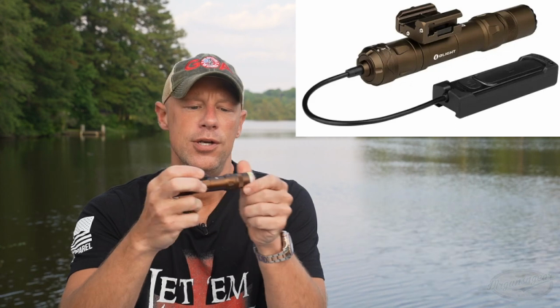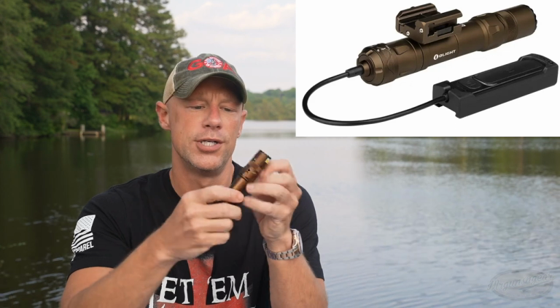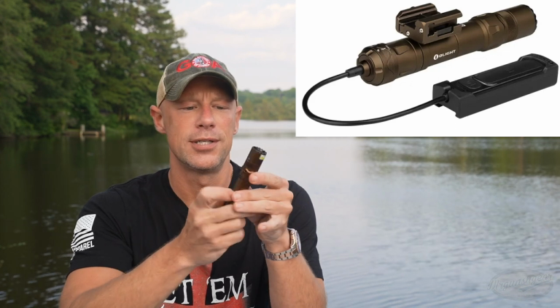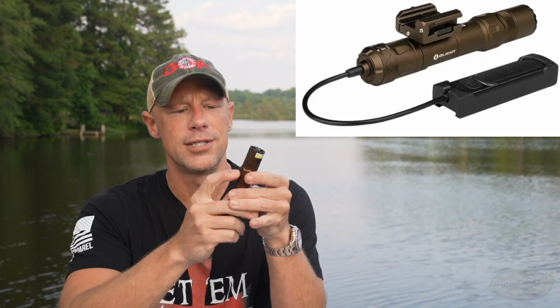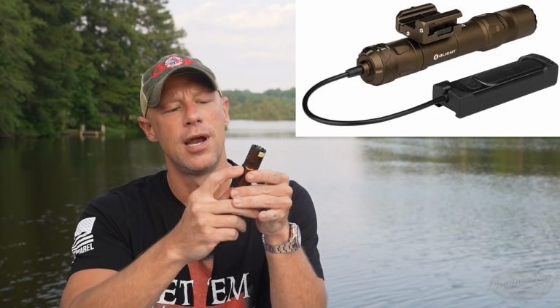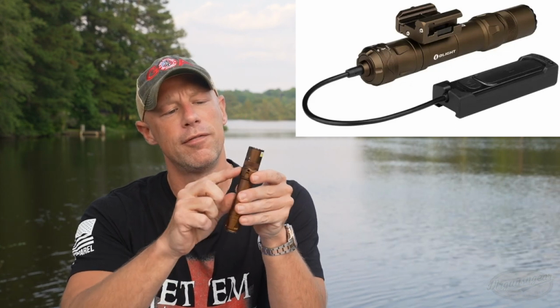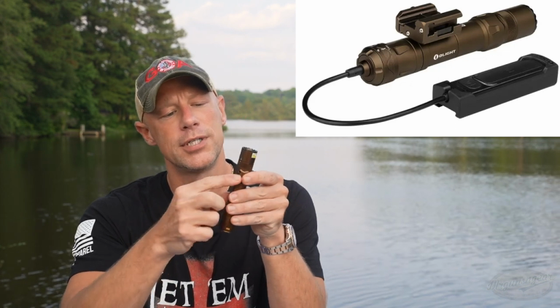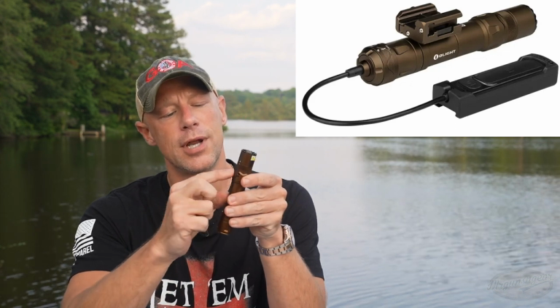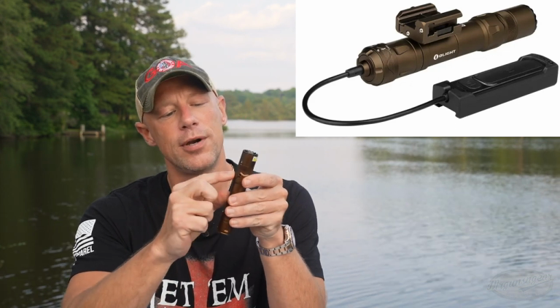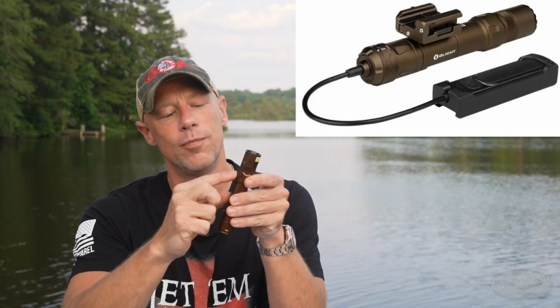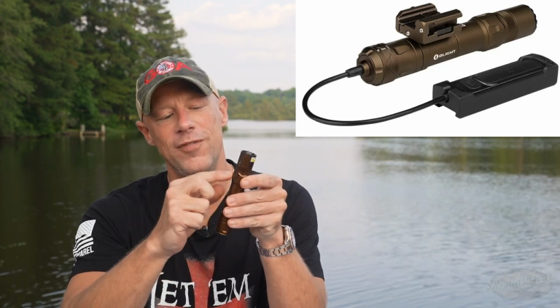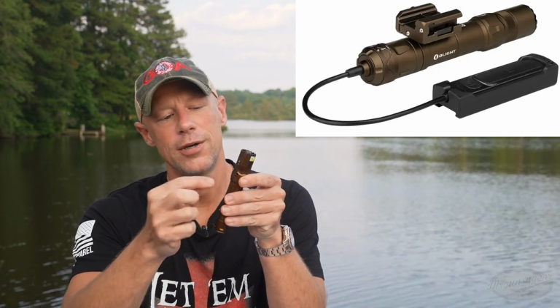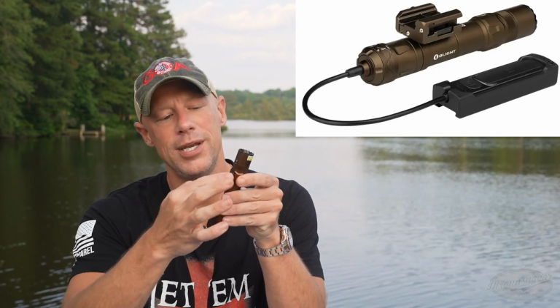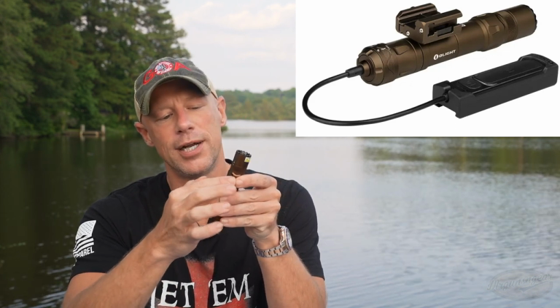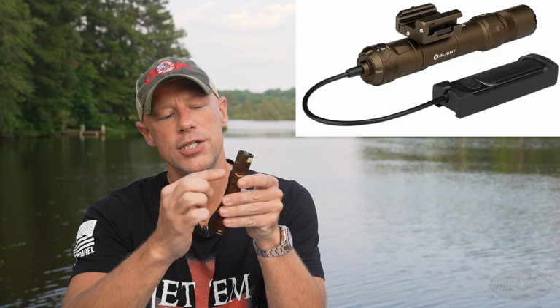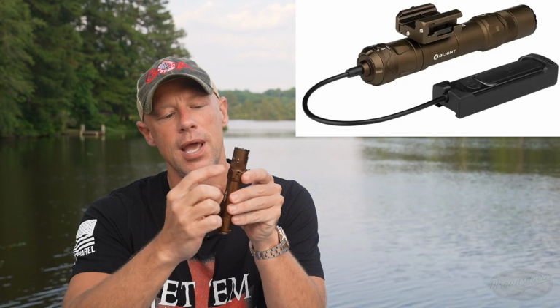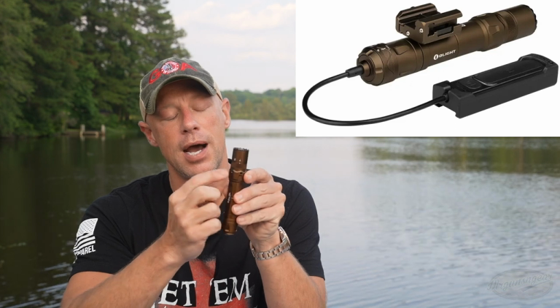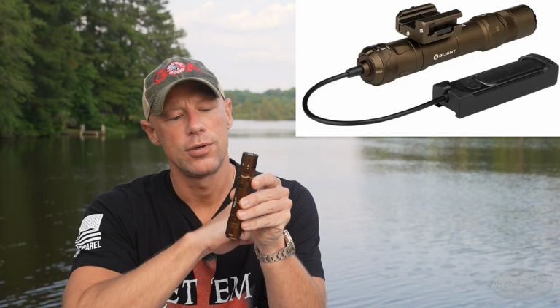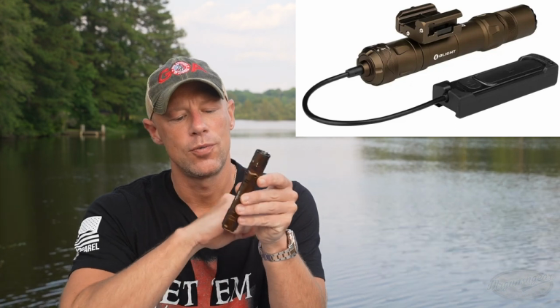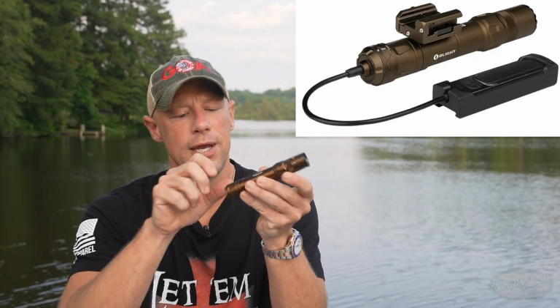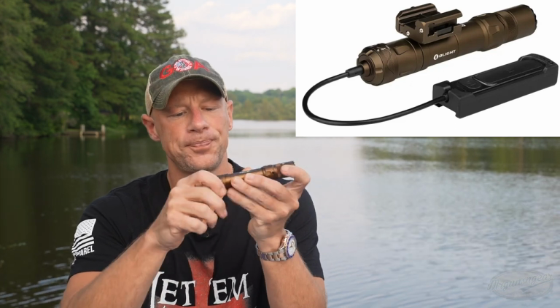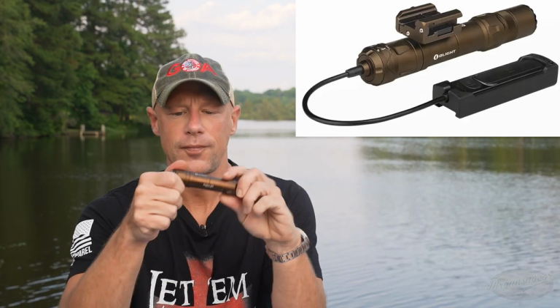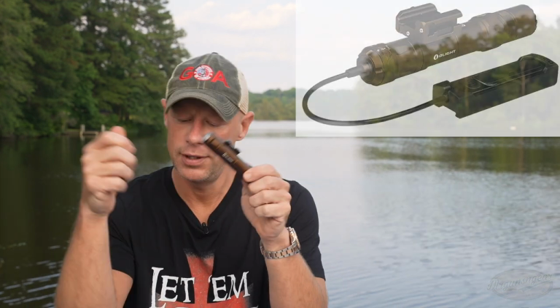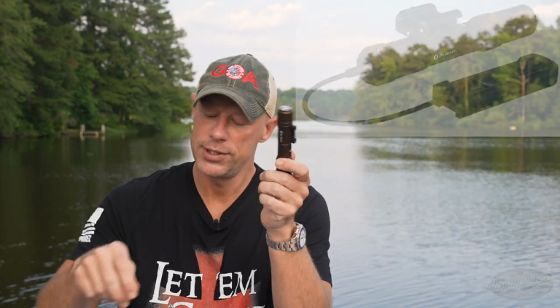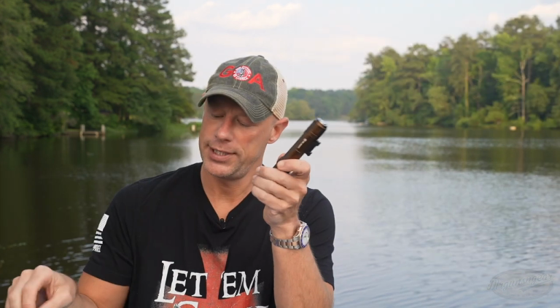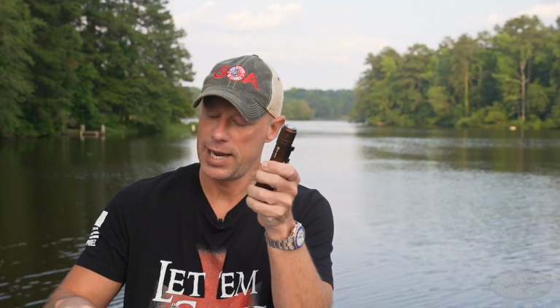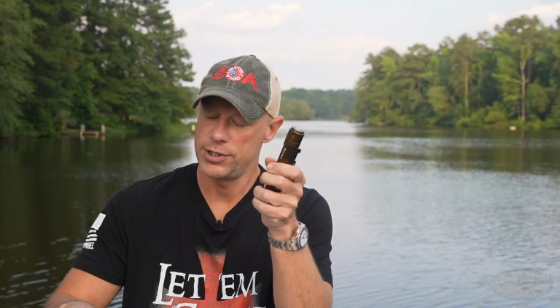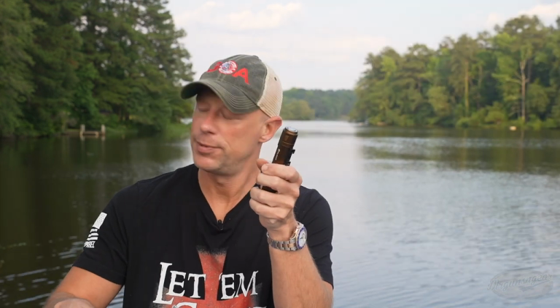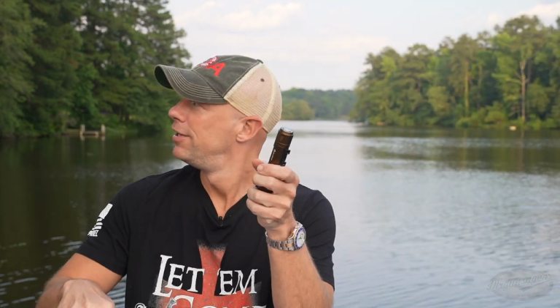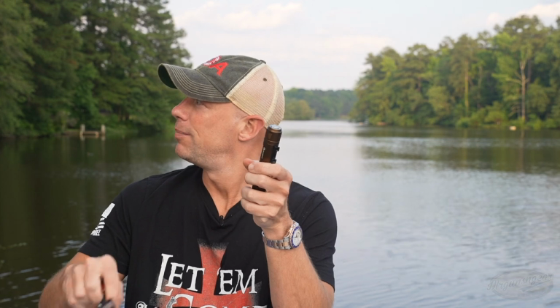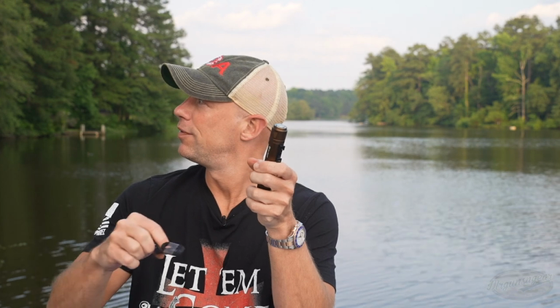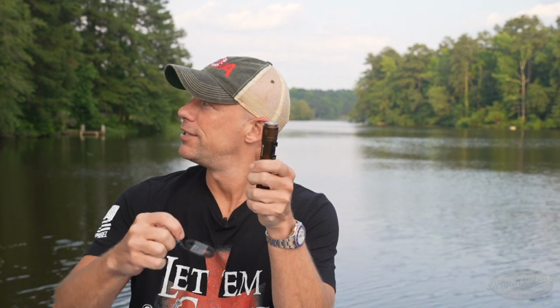You can adjust the laser via your windage and elevation screws. Of course it is tail cap rechargeable, like most of the lights.